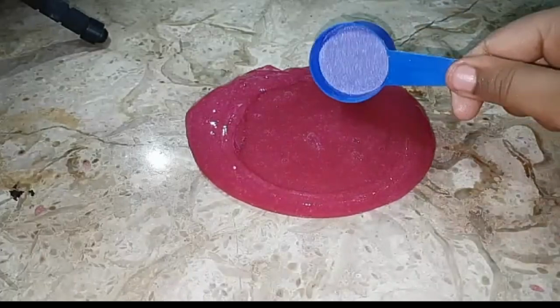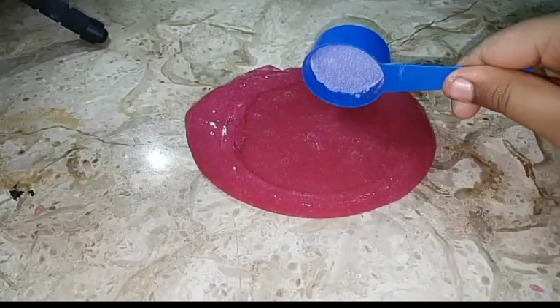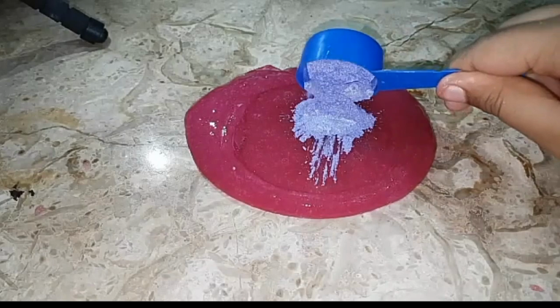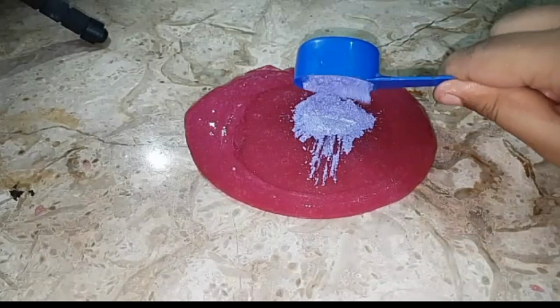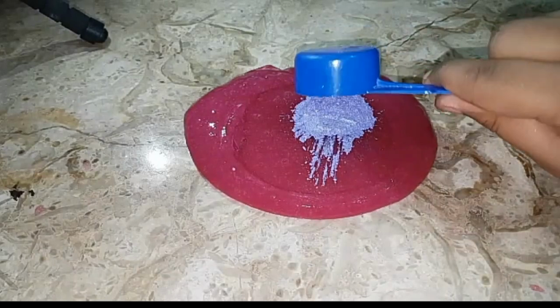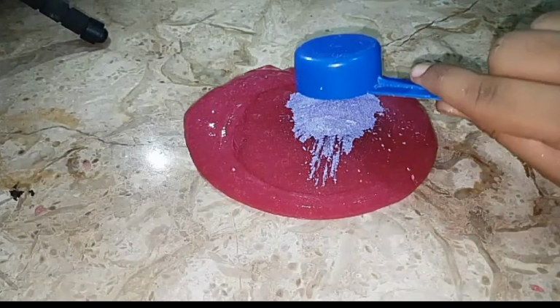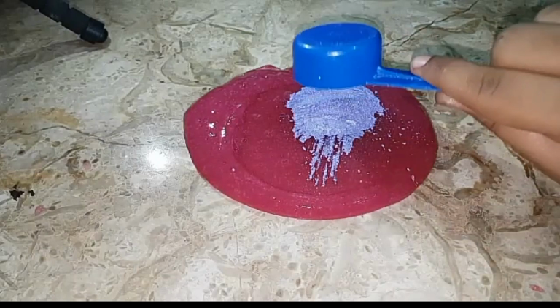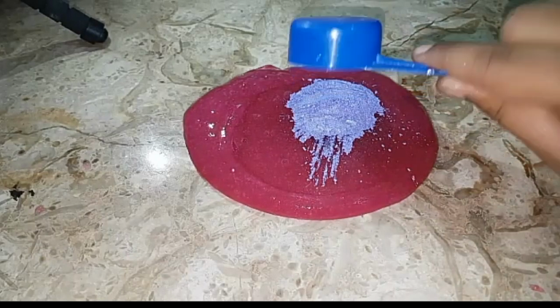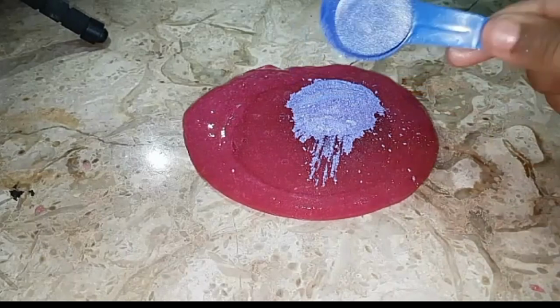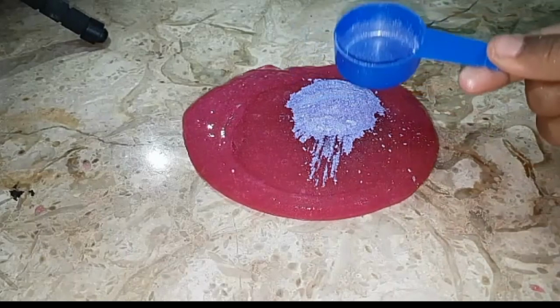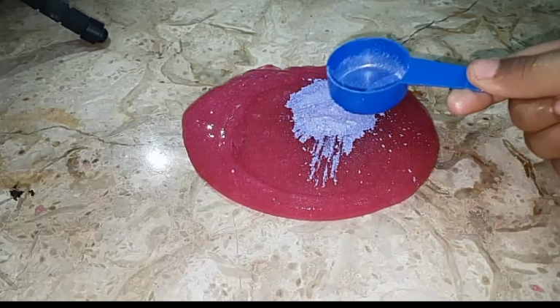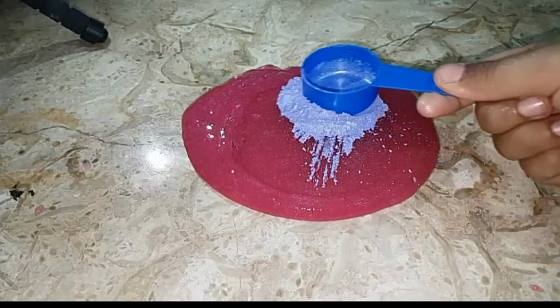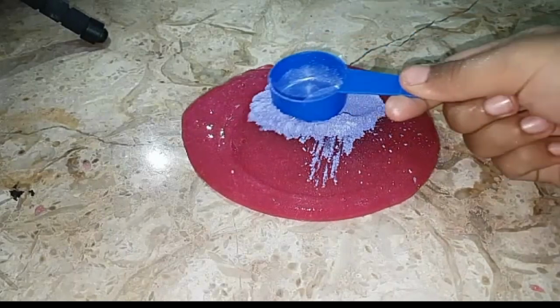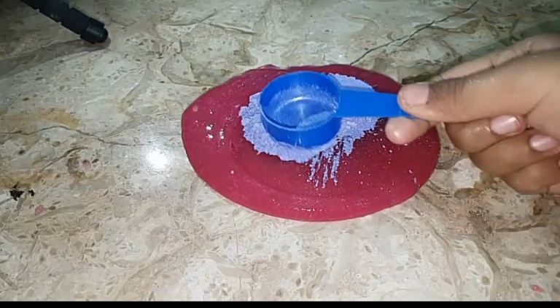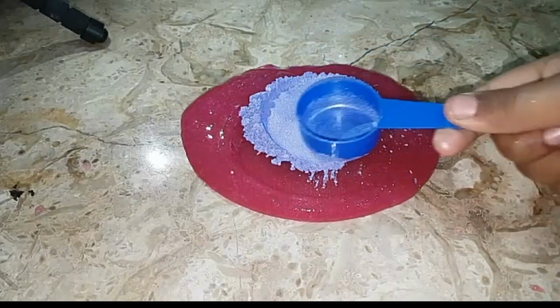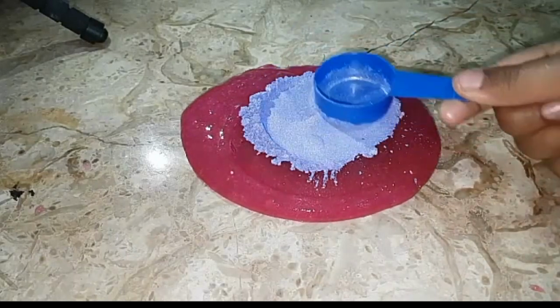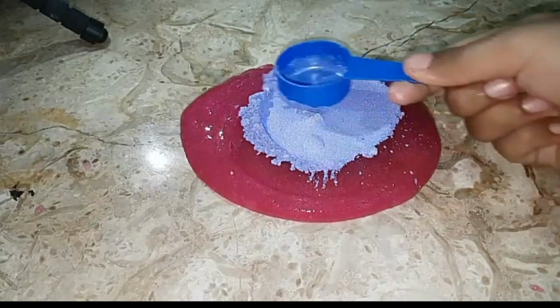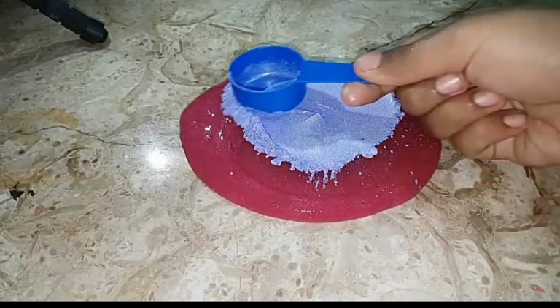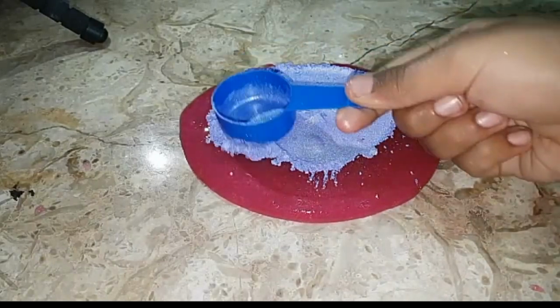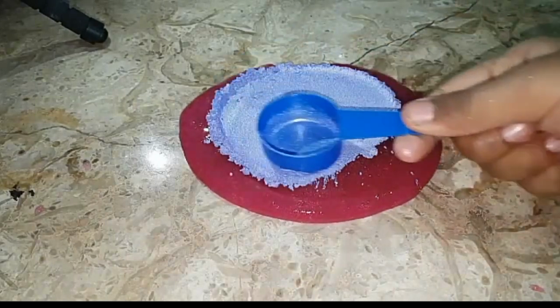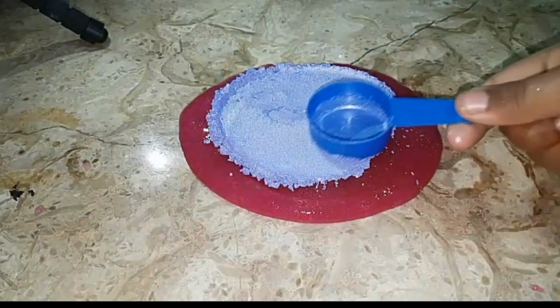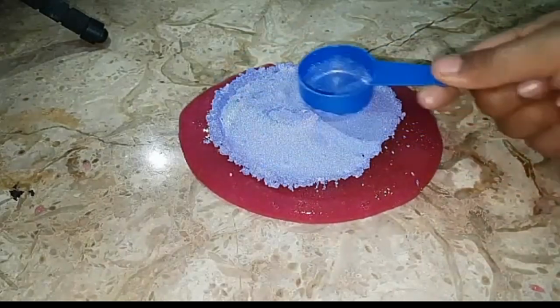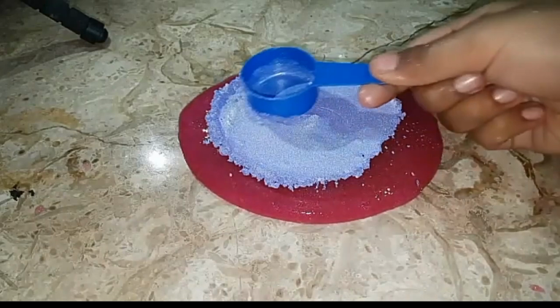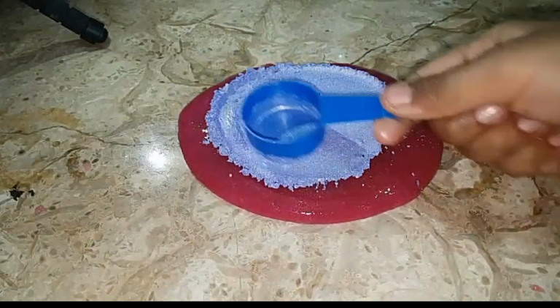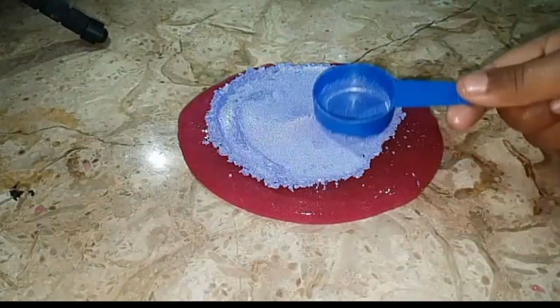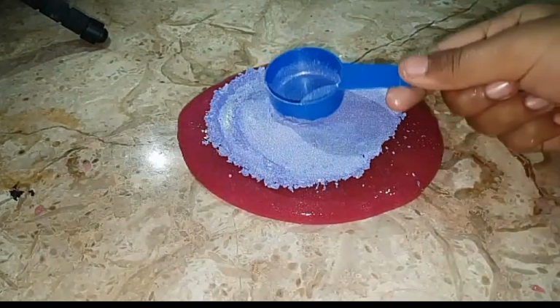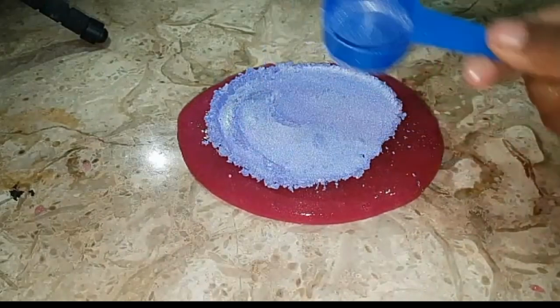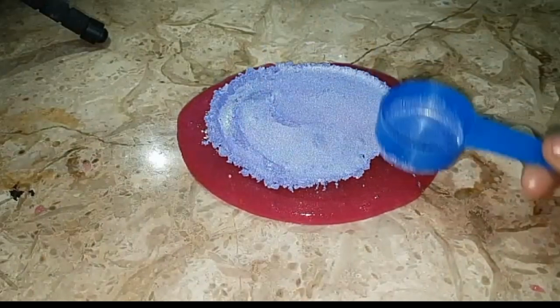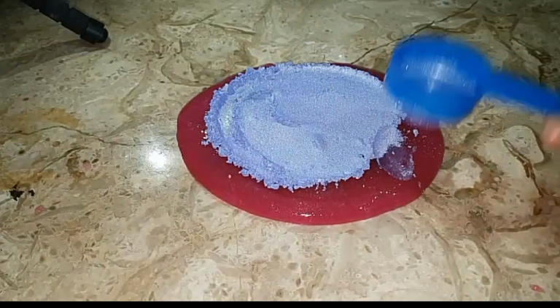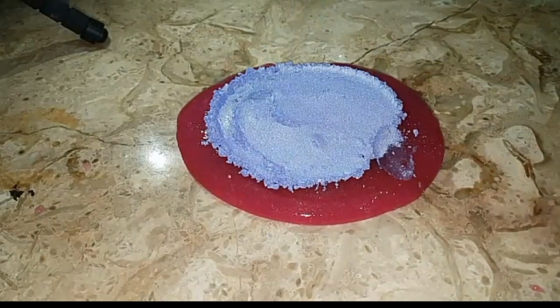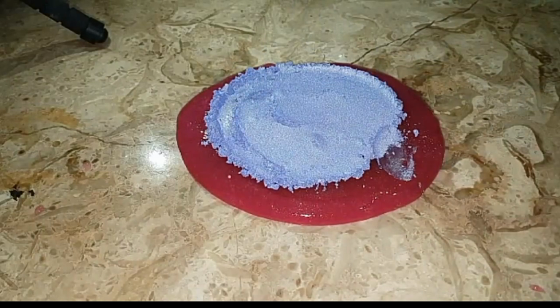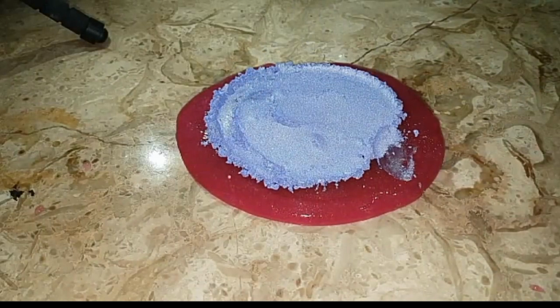The next thing I'm adding is blue pigment into my pink slime, and this was so good and so amazing.